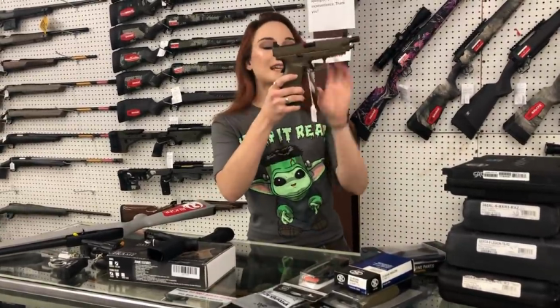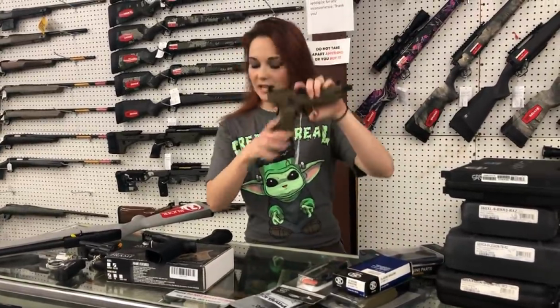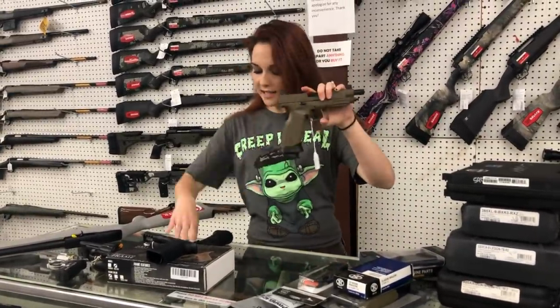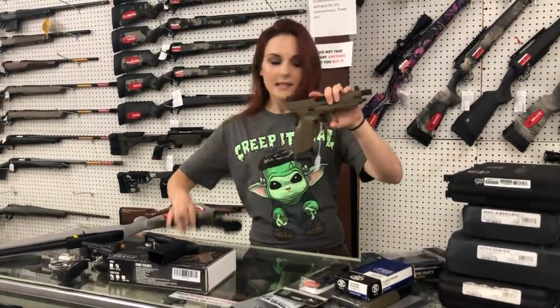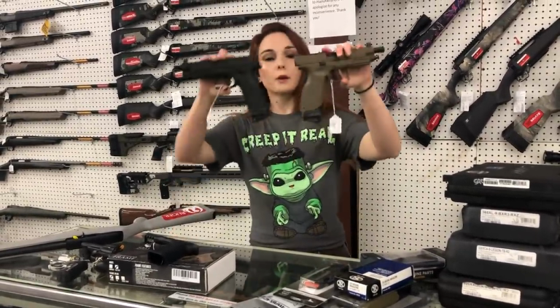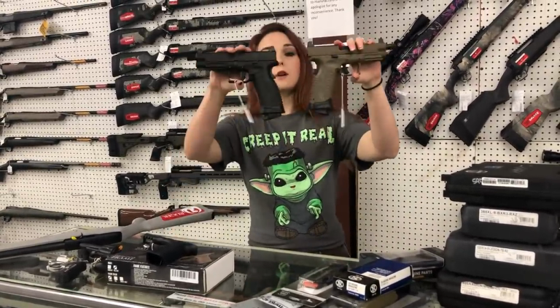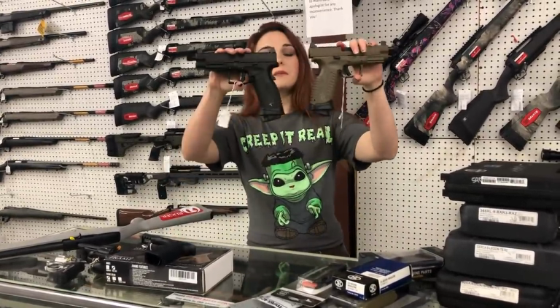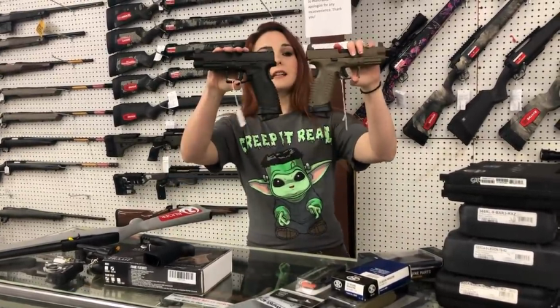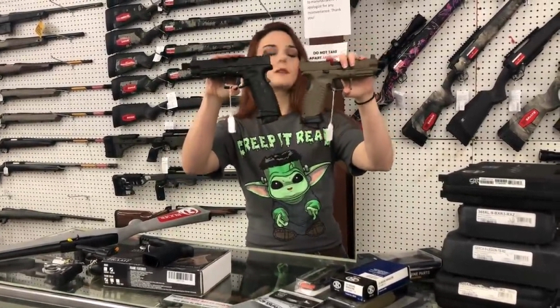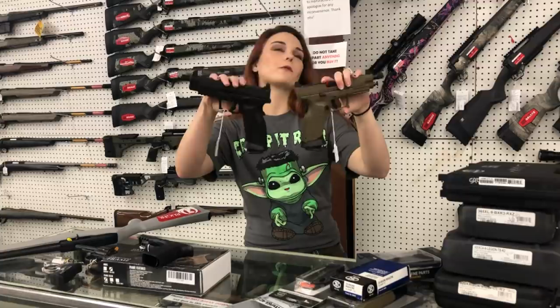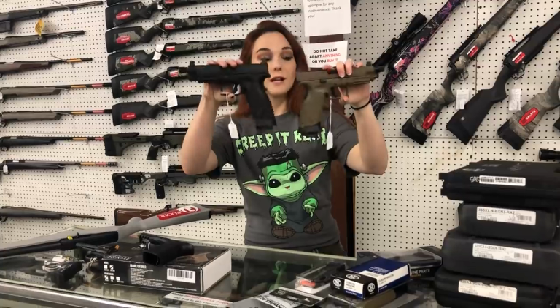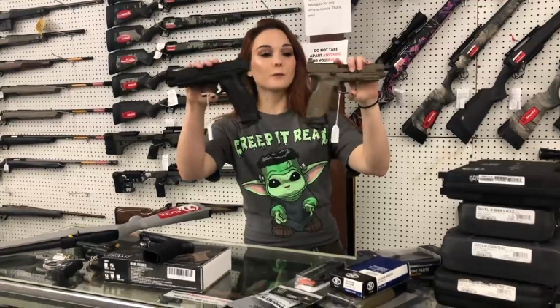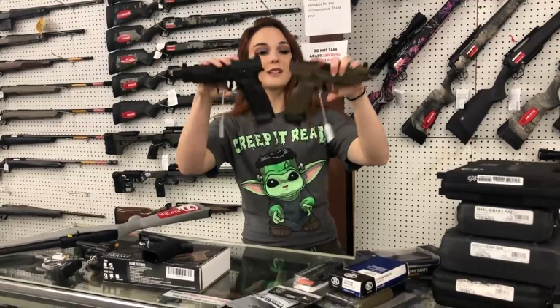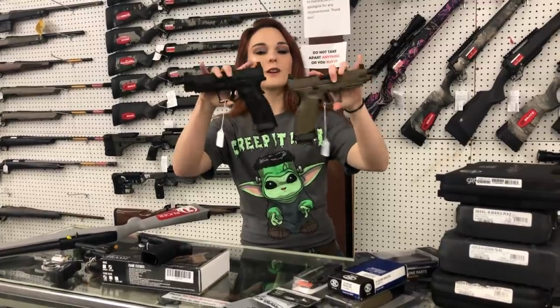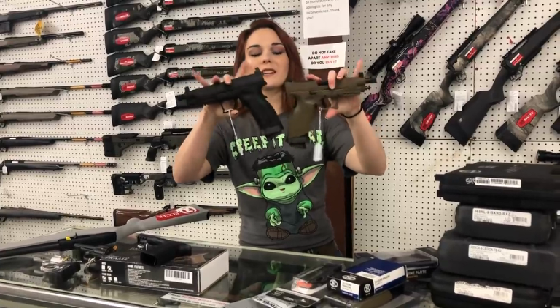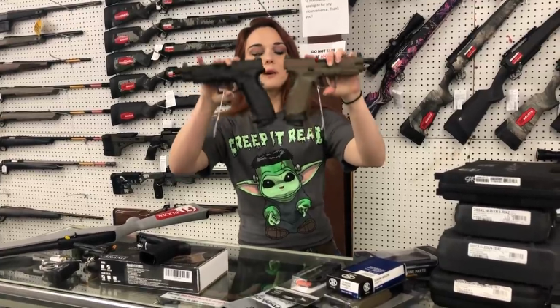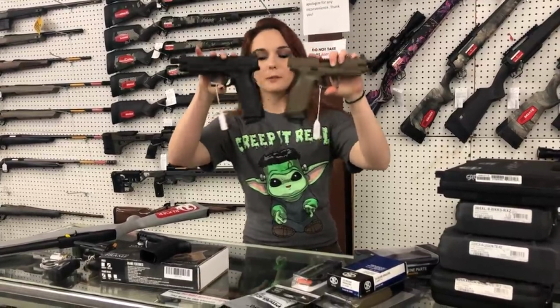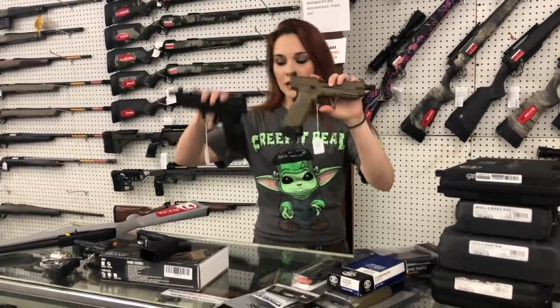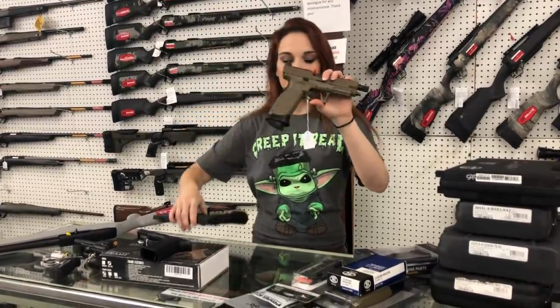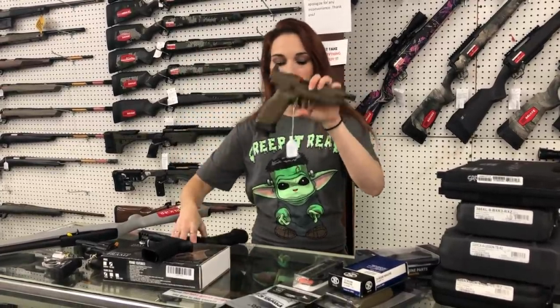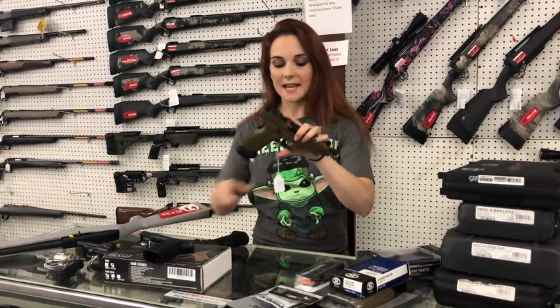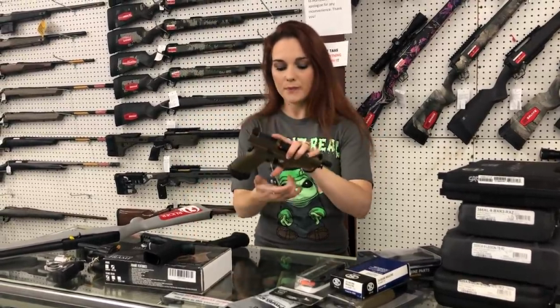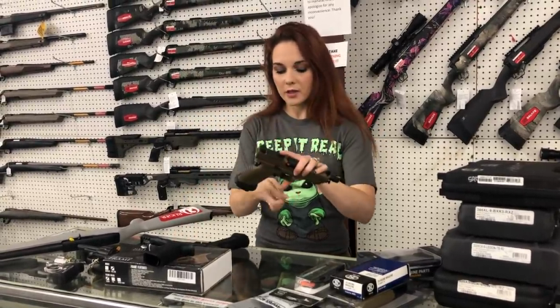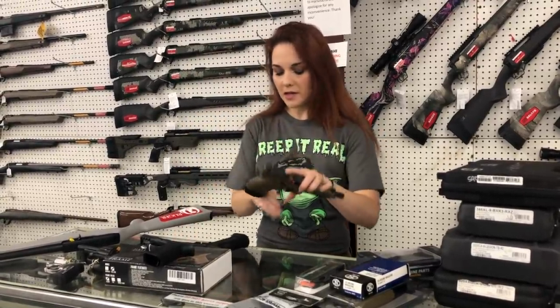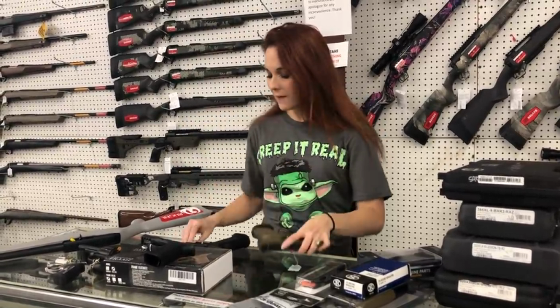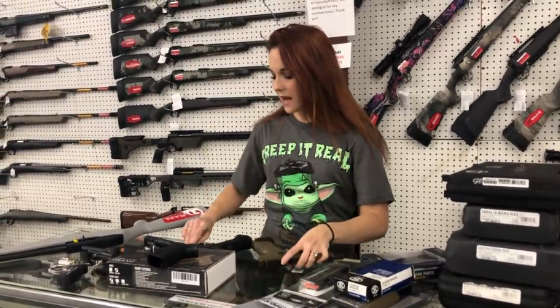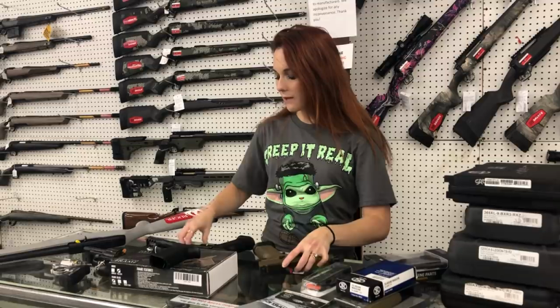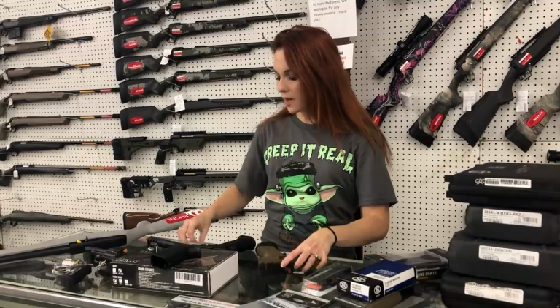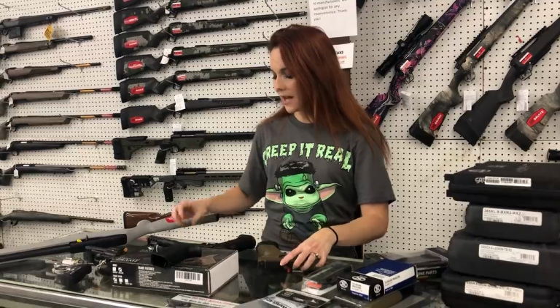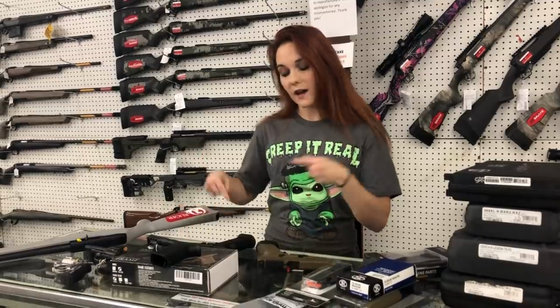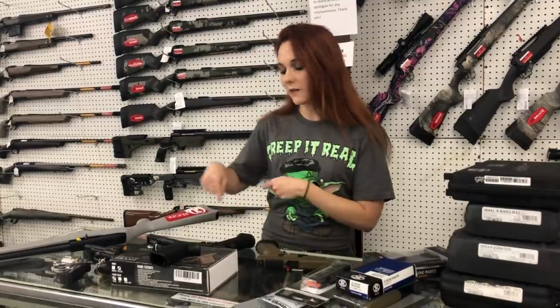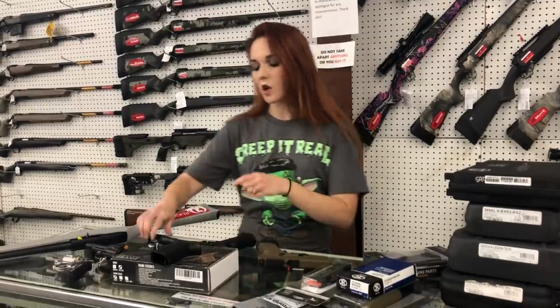XDM Elites — threaded for your suppressor, cut for your optic with those suppressor height sights. I've got the tan, she's going to be $585. I've got the all black for $585 also.